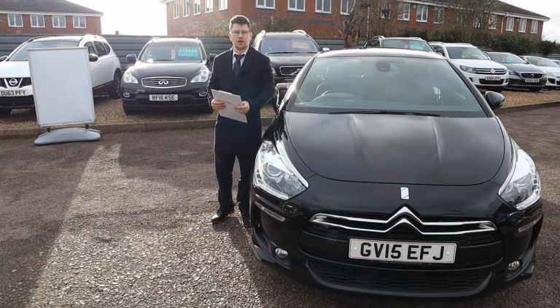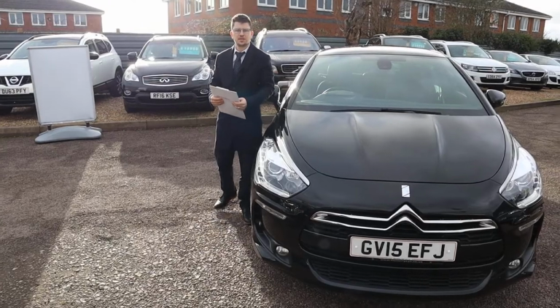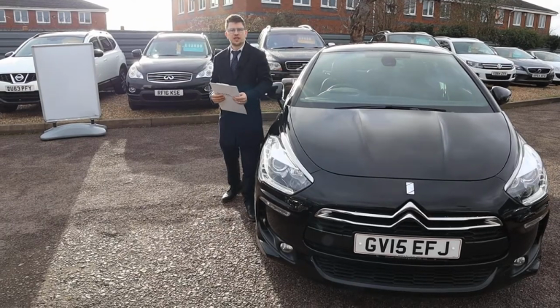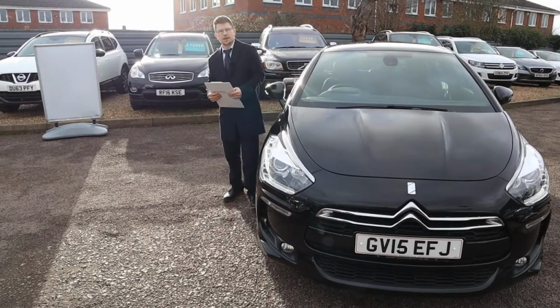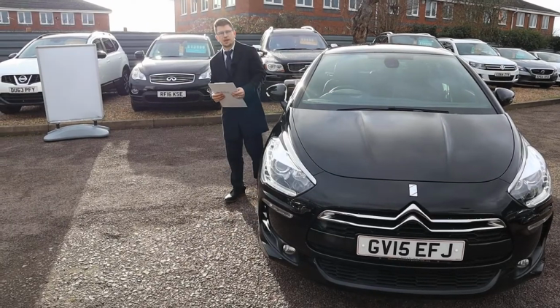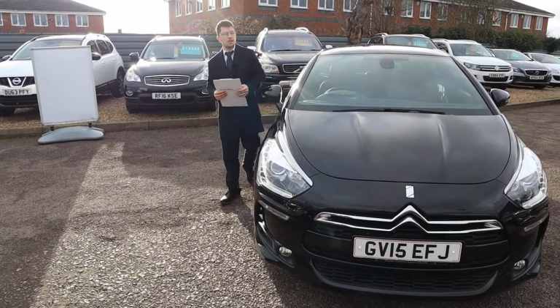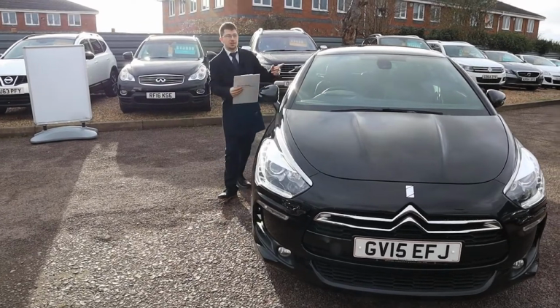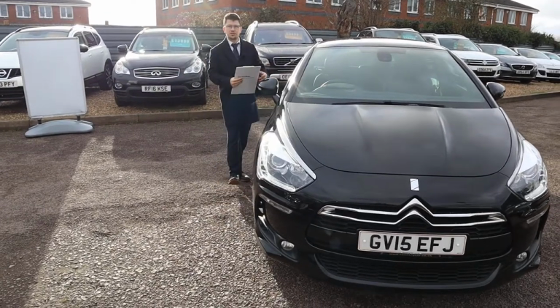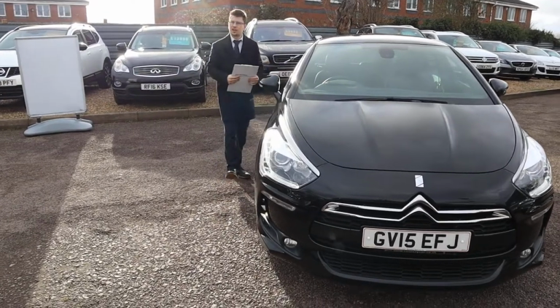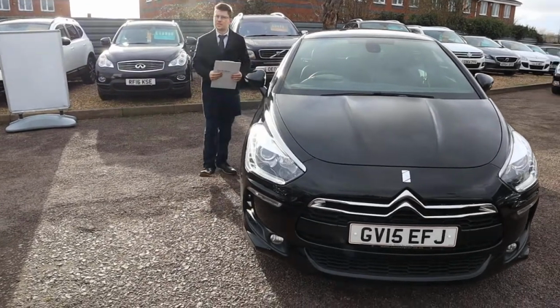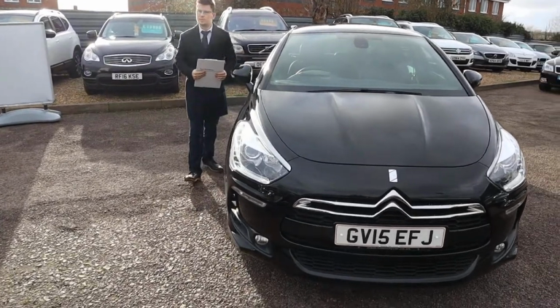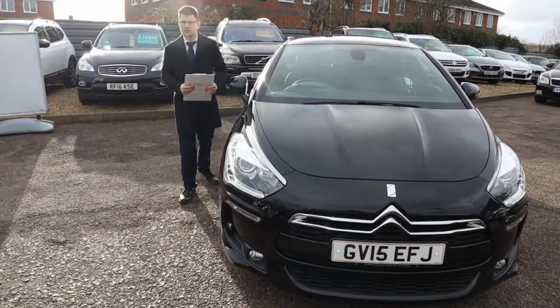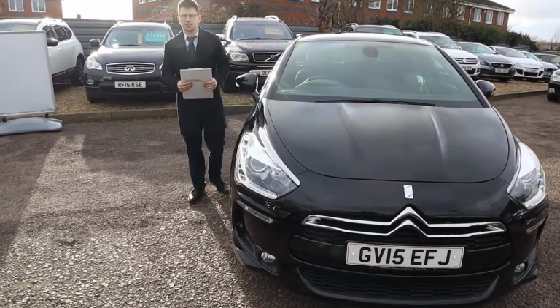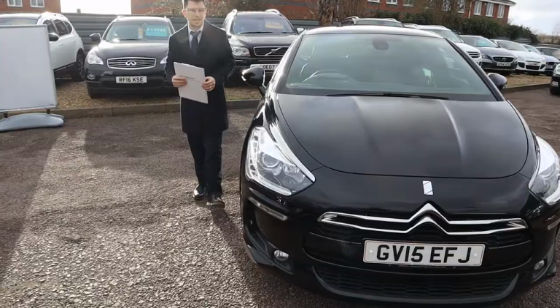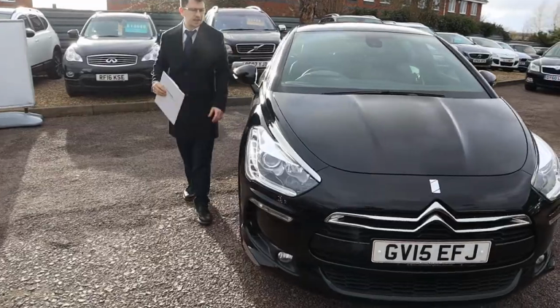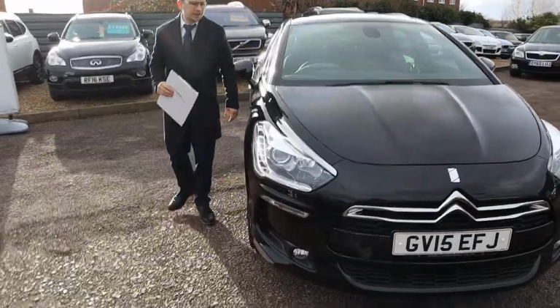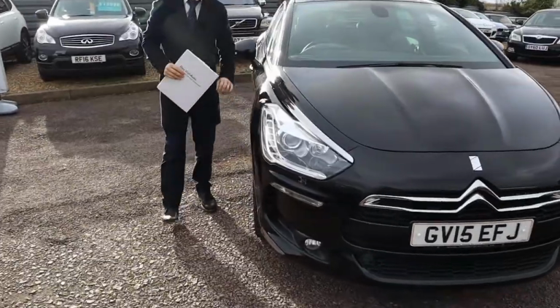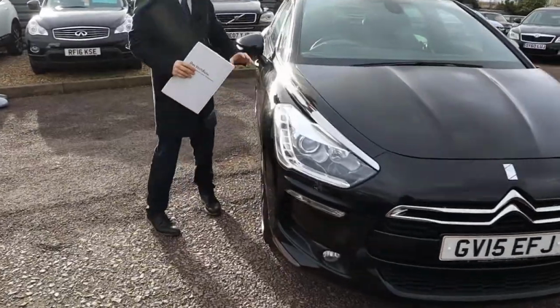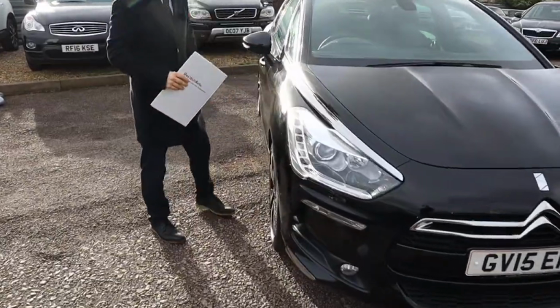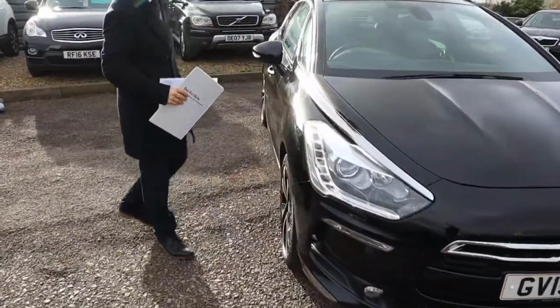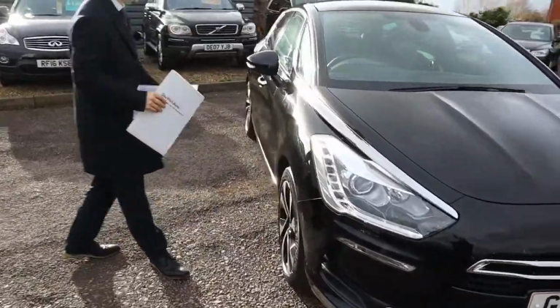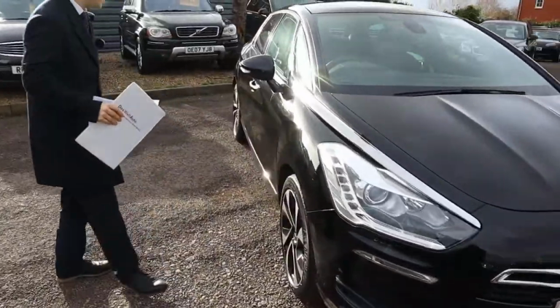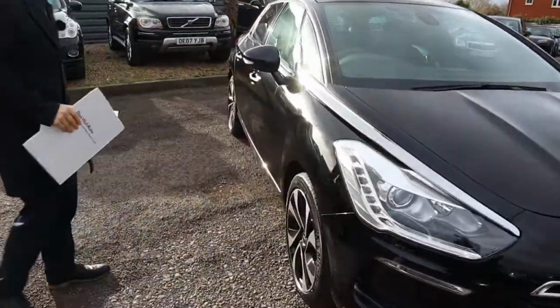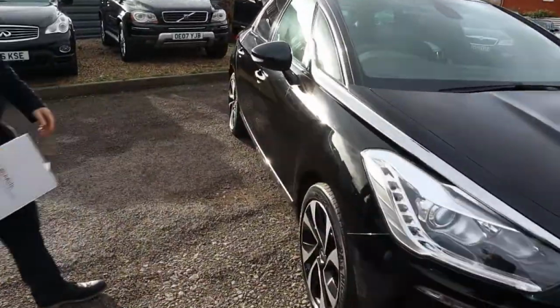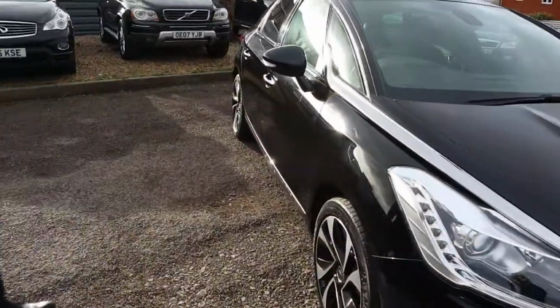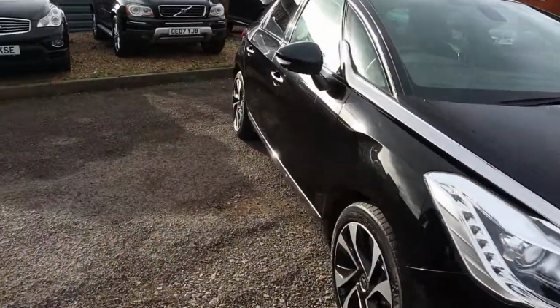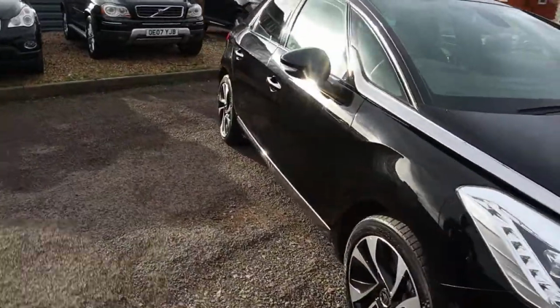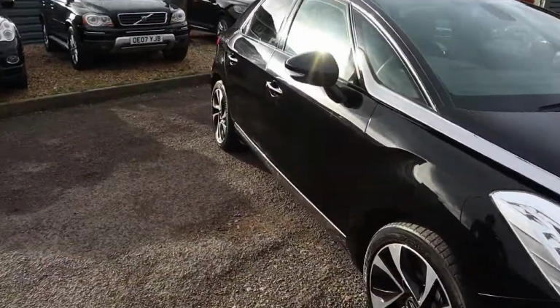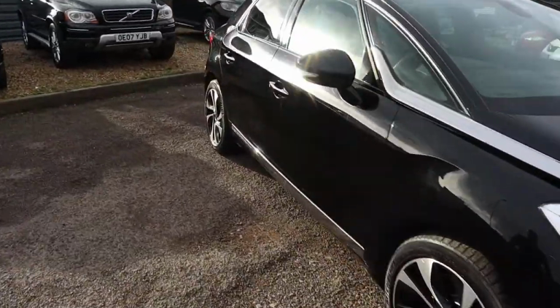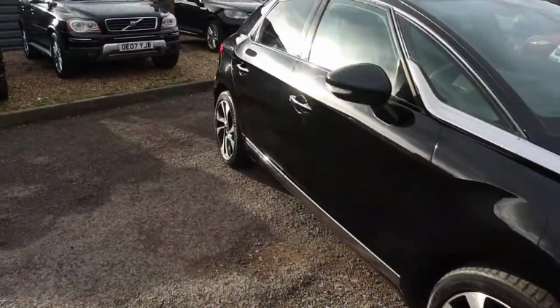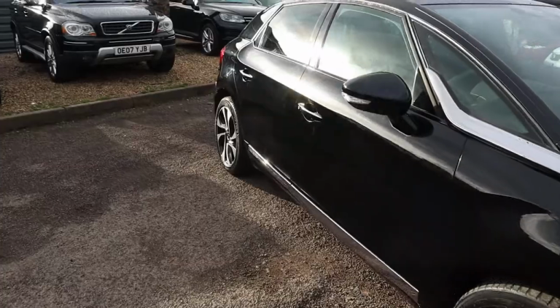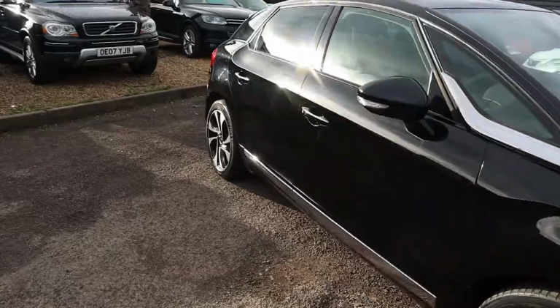Welcome to Country Car, my name's Tom. Brand new to stock is this beautiful Citroen DS5. I'm going to give you a walk around the car and show you a few of the features and the general condition of it.